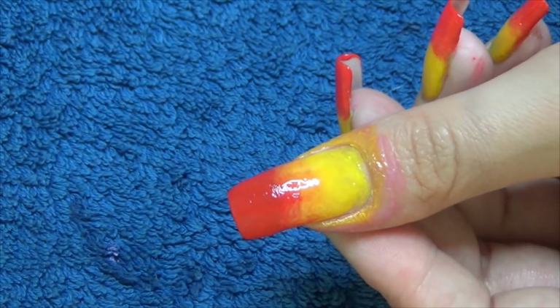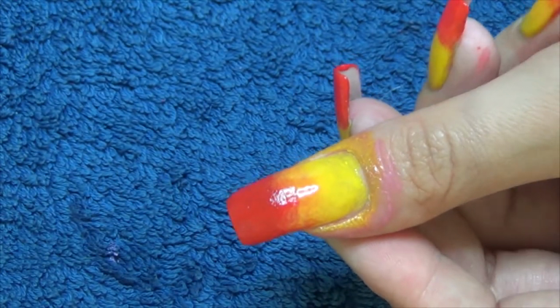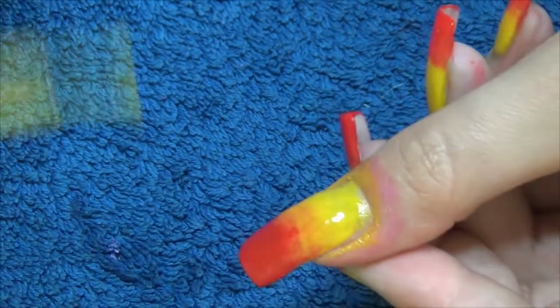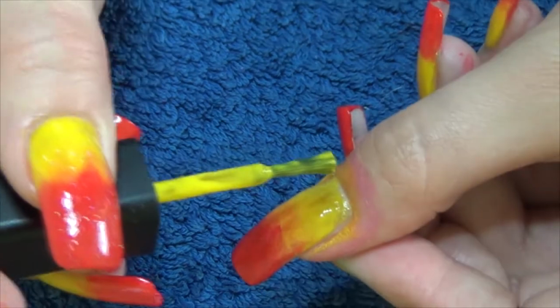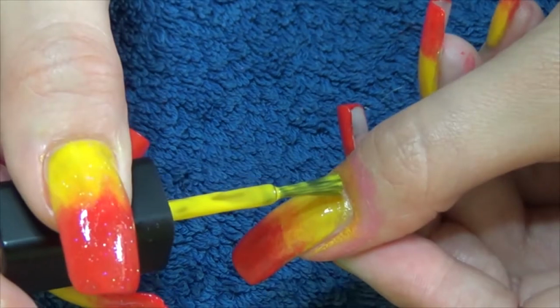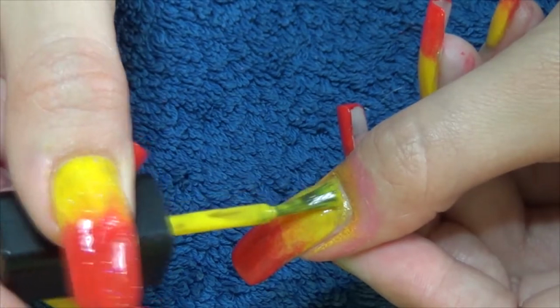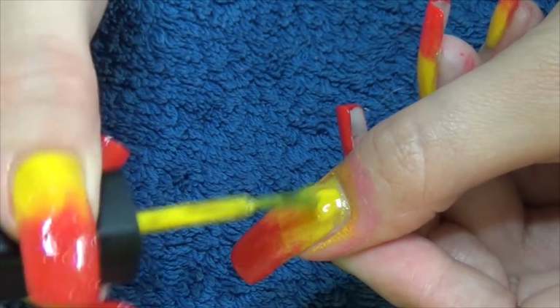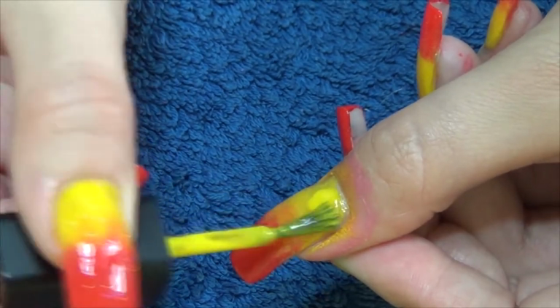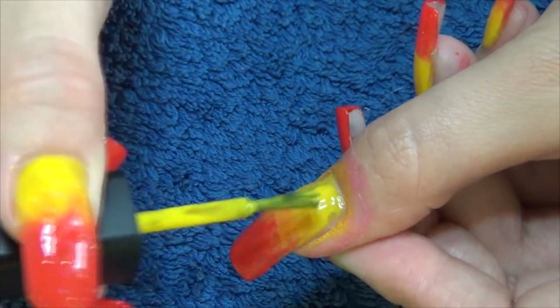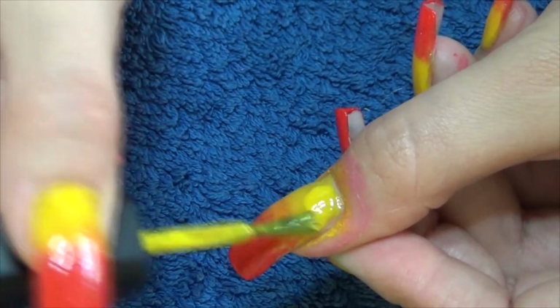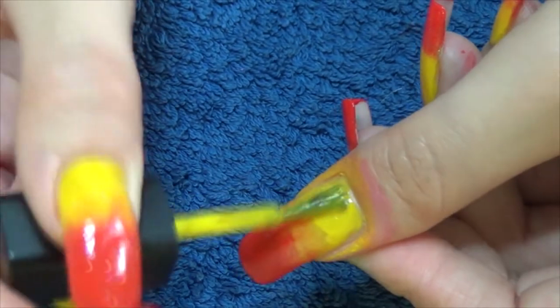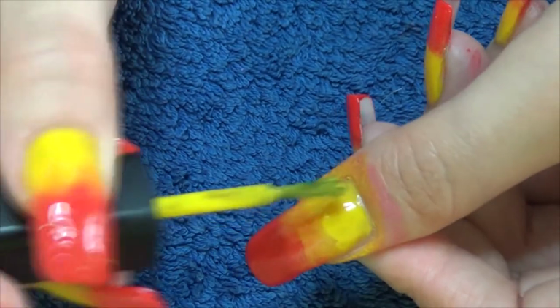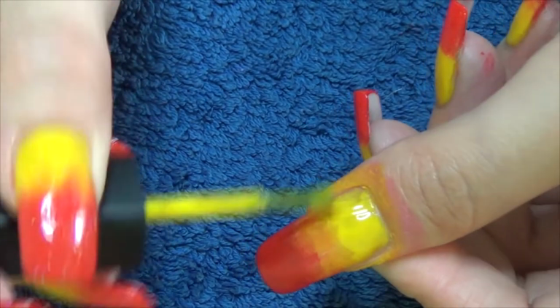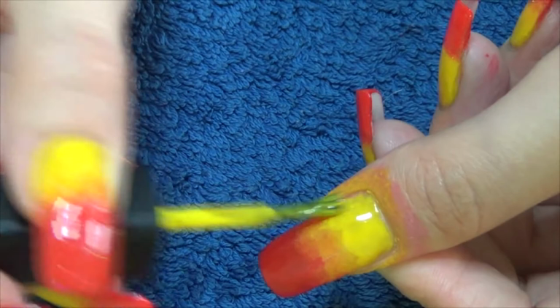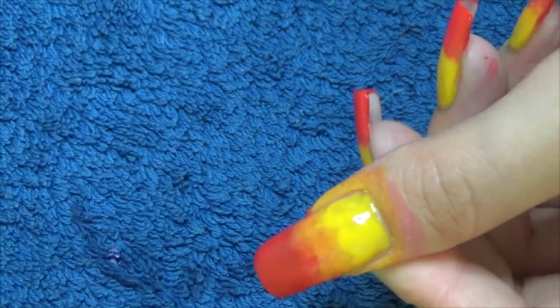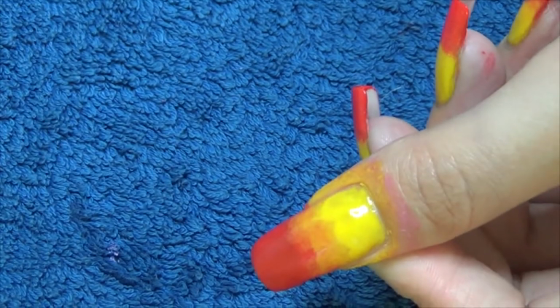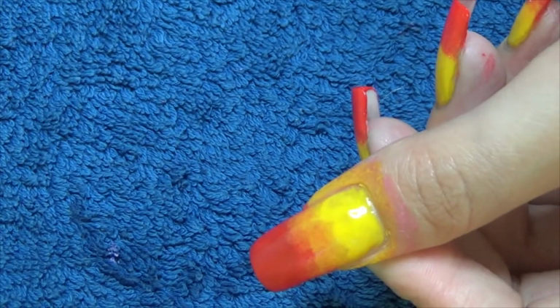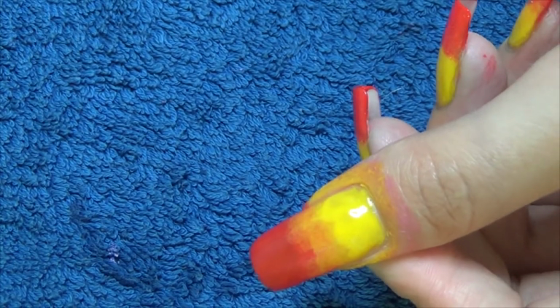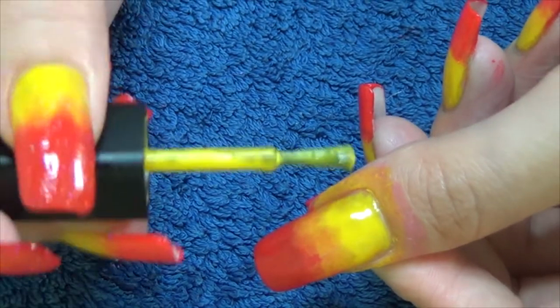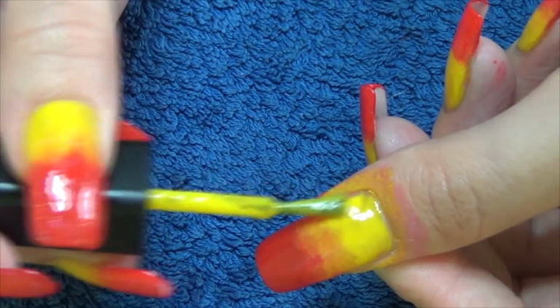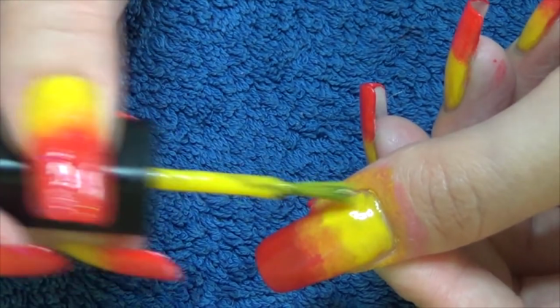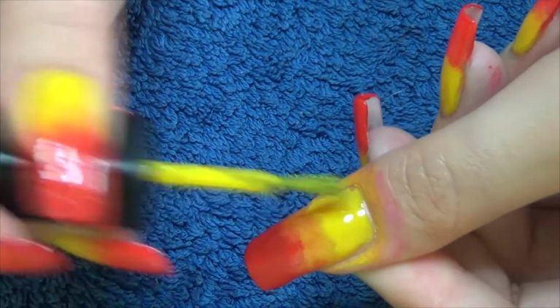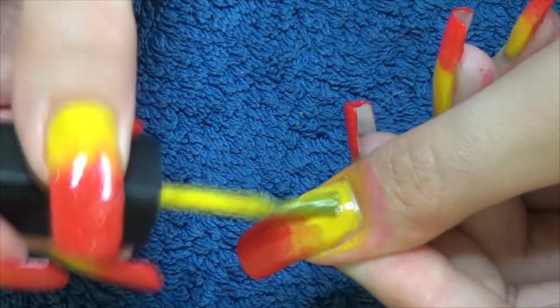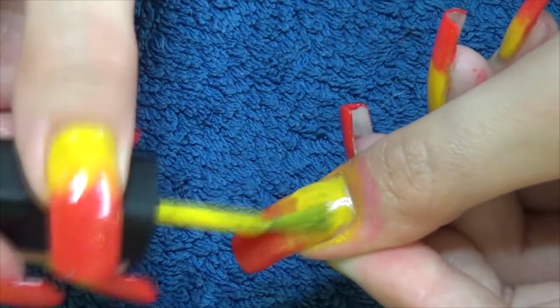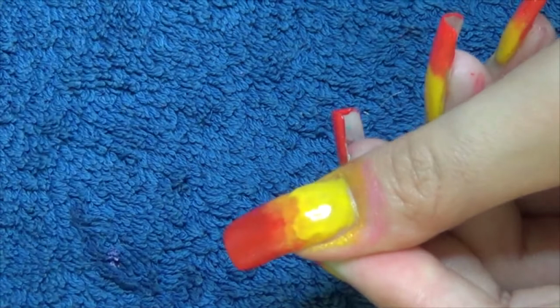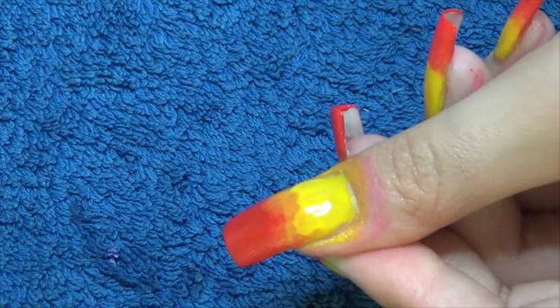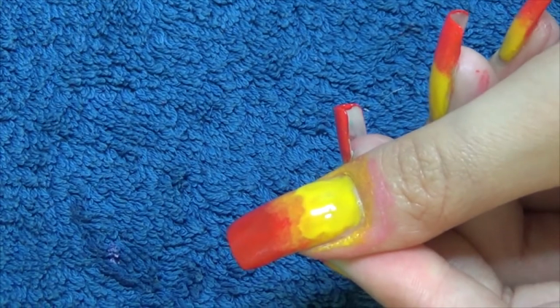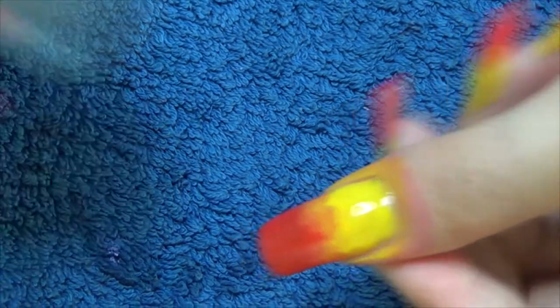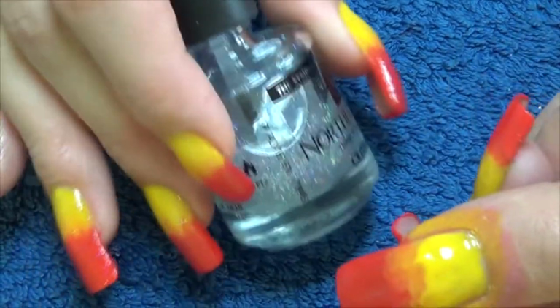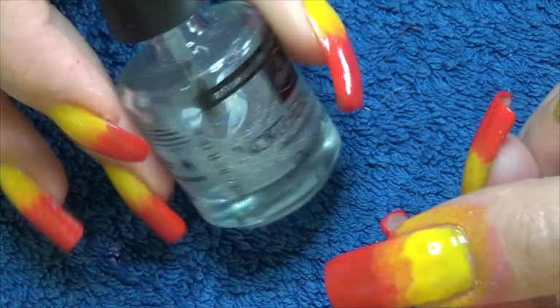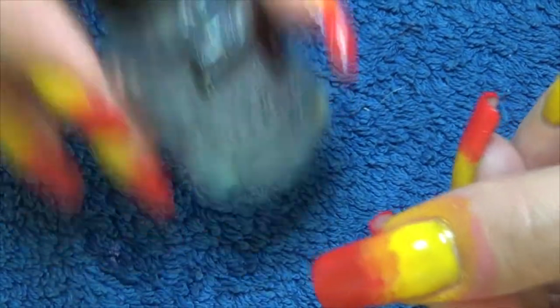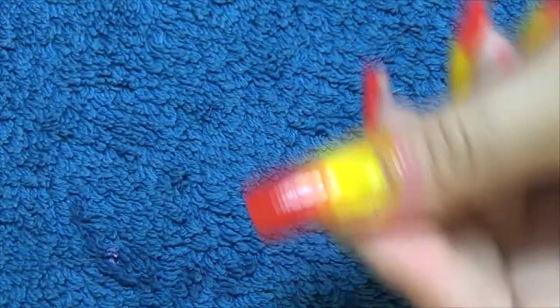Just to deepen the yellow color a little bit, I'm going to go straight in with the polish brush just to deepen that up a little bit, and then I'm going to go straight in after that with my glitter top coat to help smooth everything in.